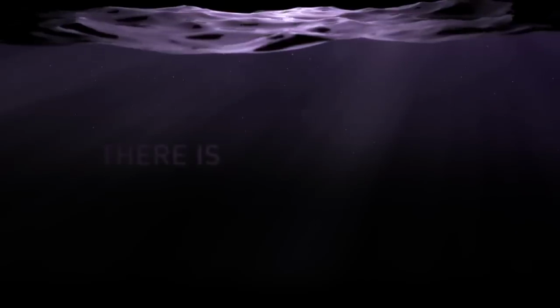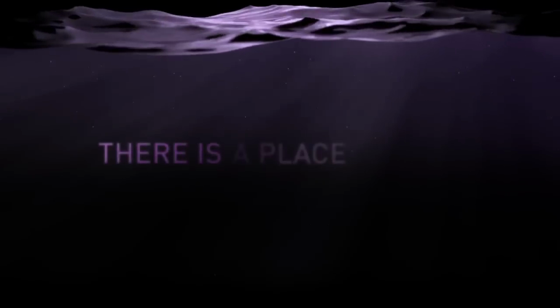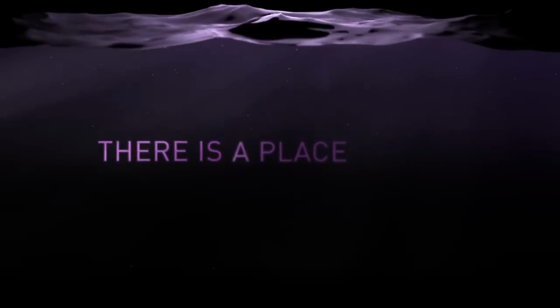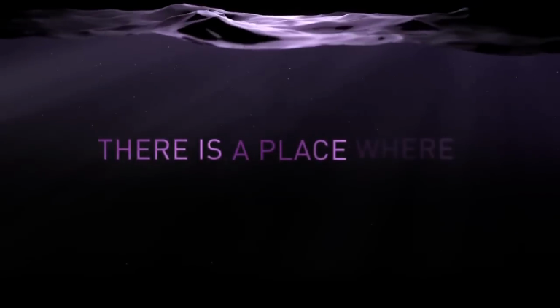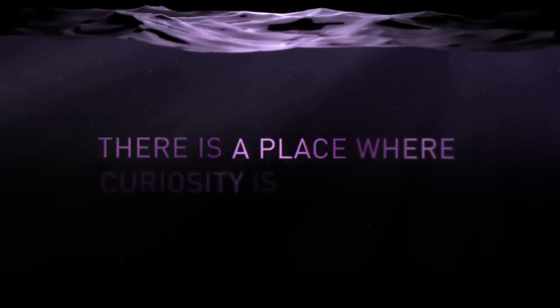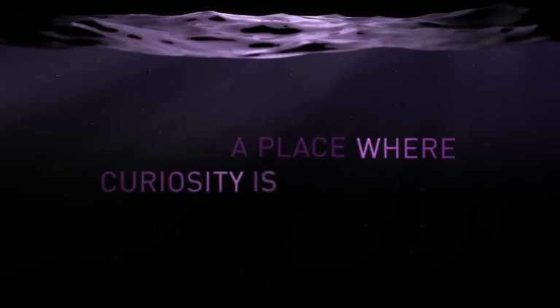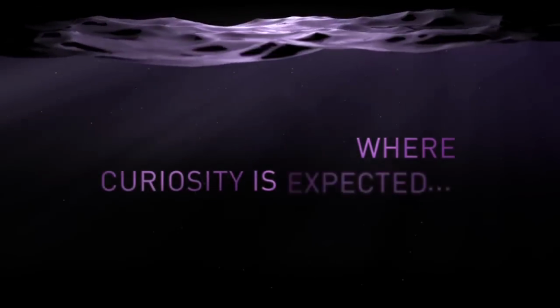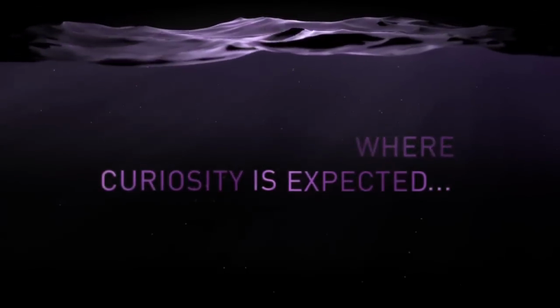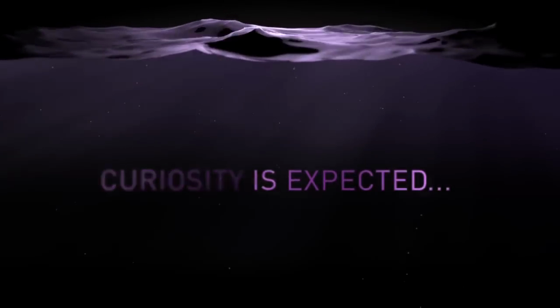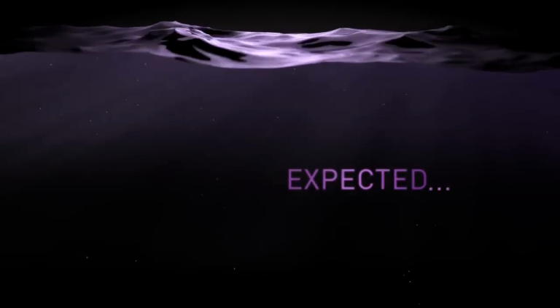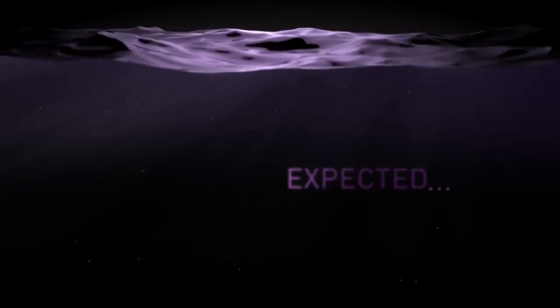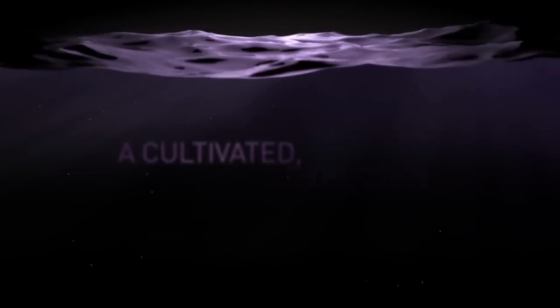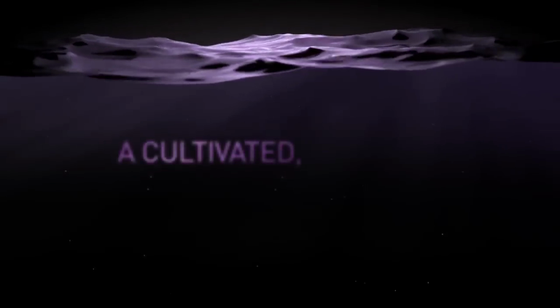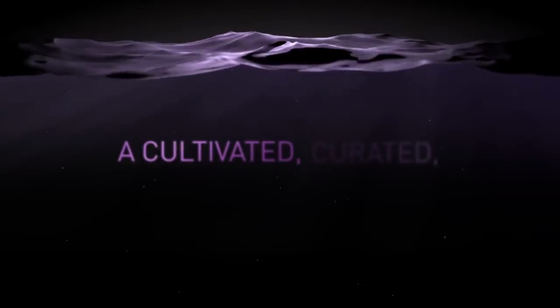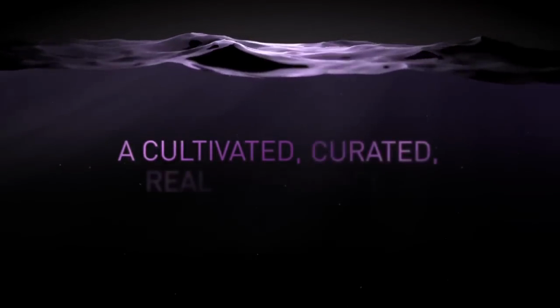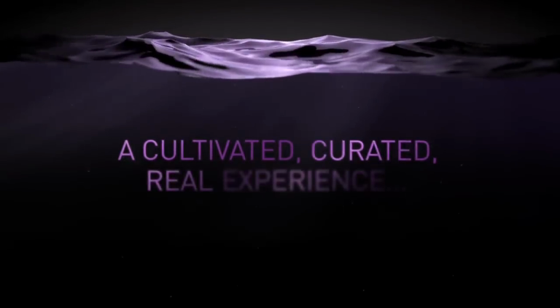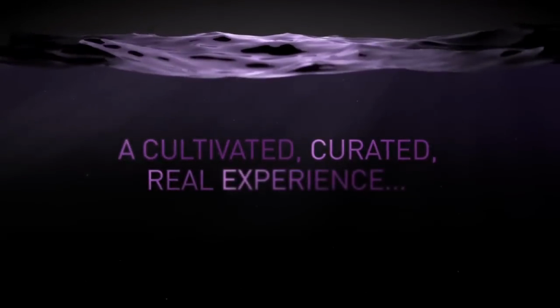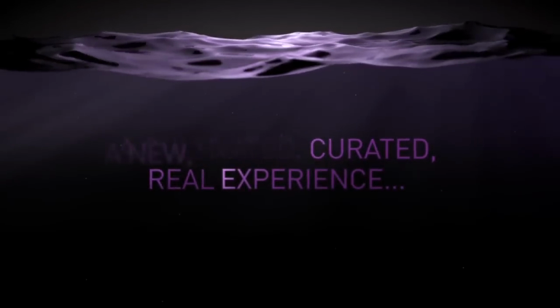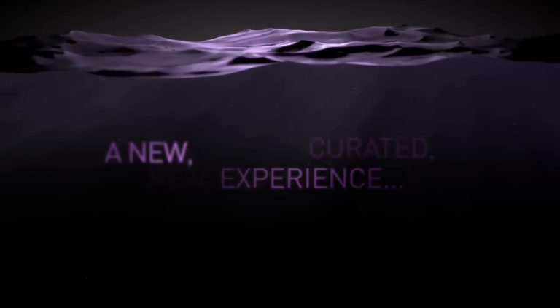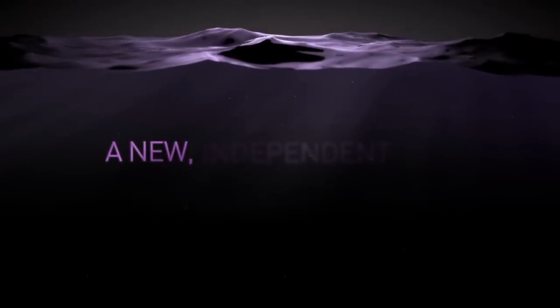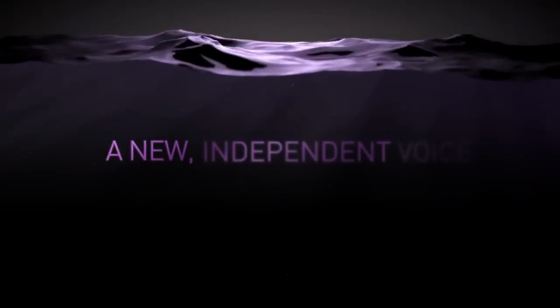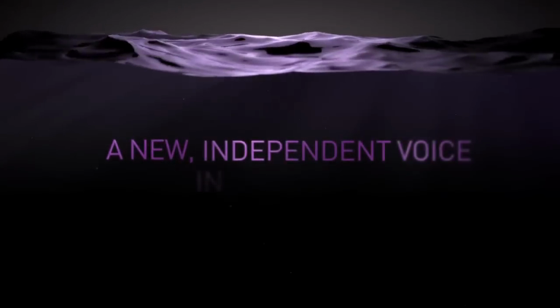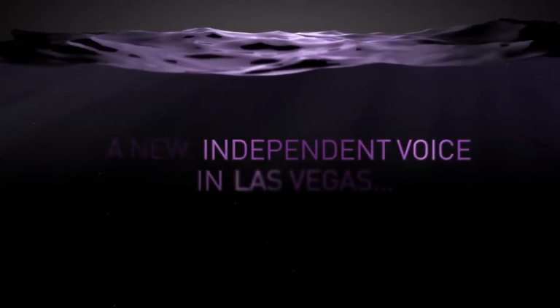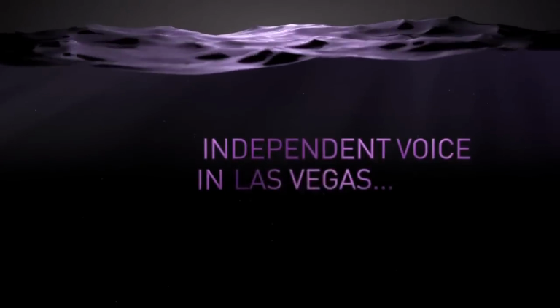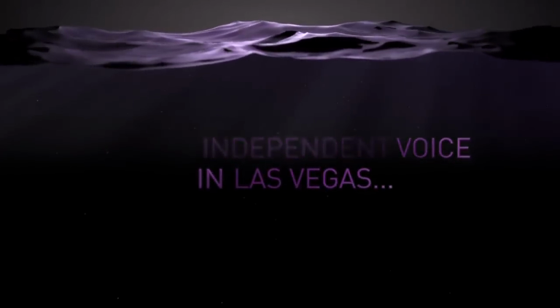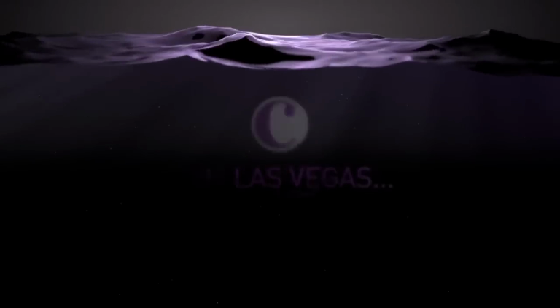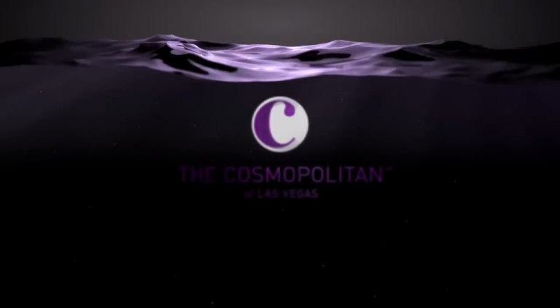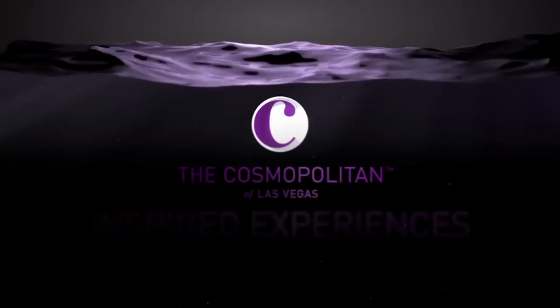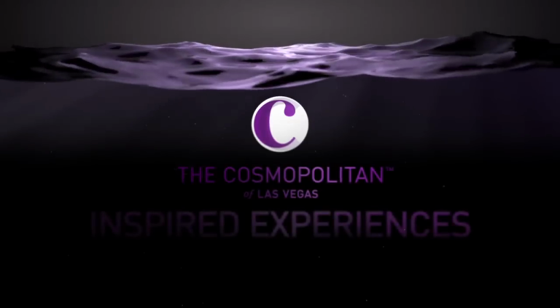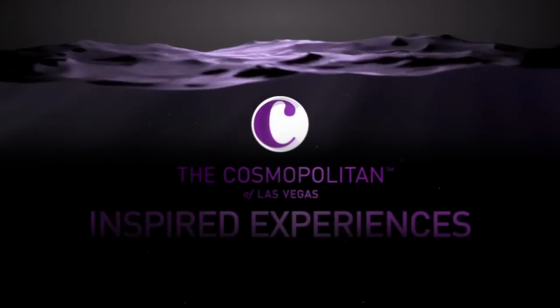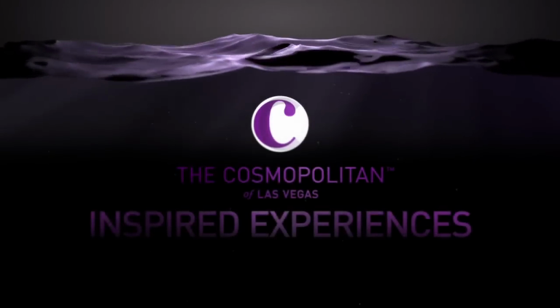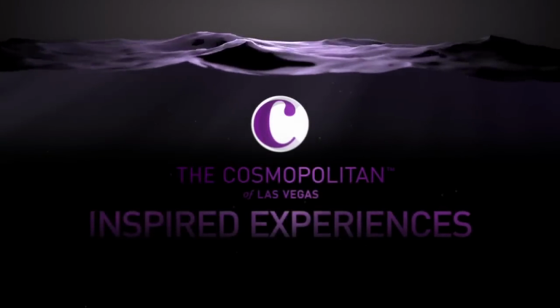There's a place where curiosity is expected. A cultivated, curated, real experience. A new, independent voice in Las Vegas. The Cosmopolitan of Las Vegas — inspired experiences.